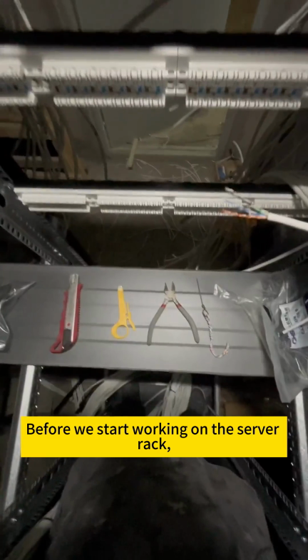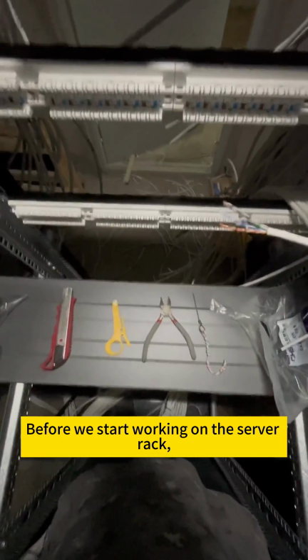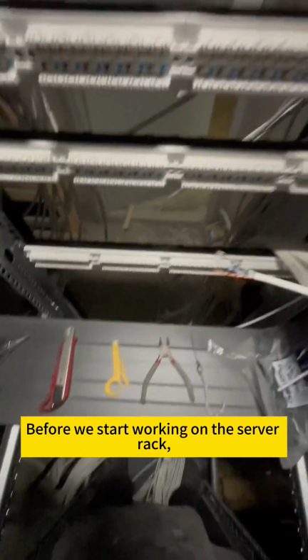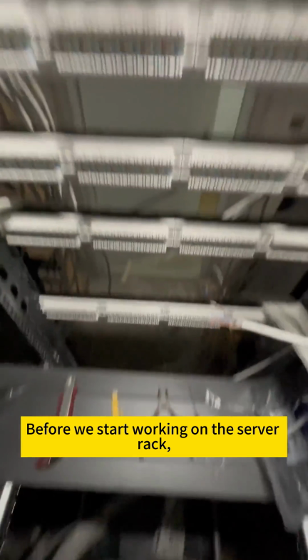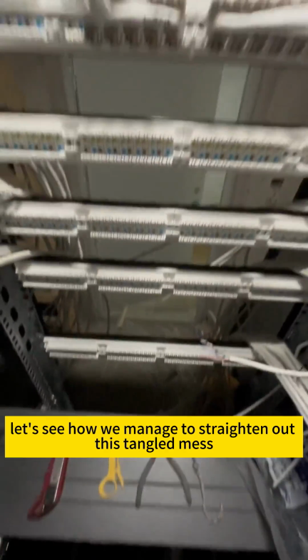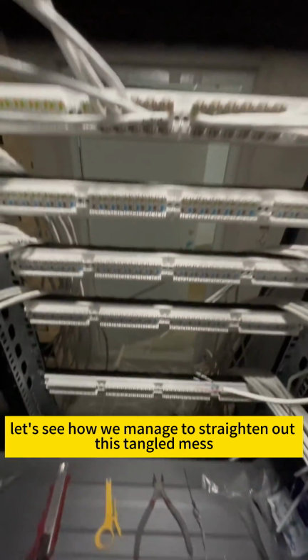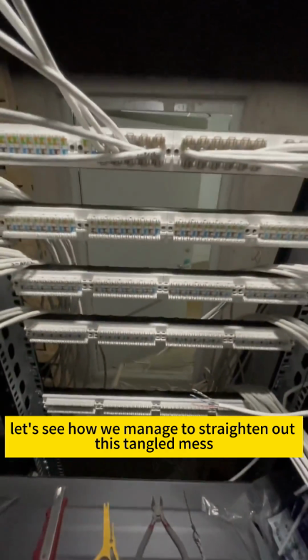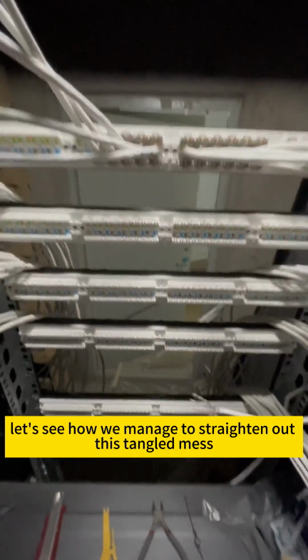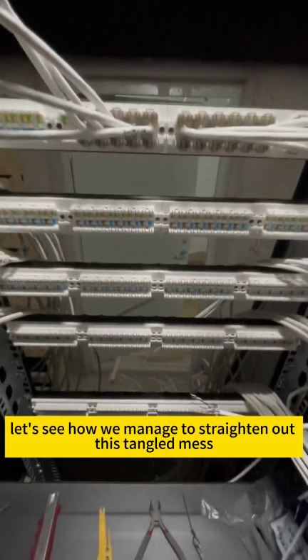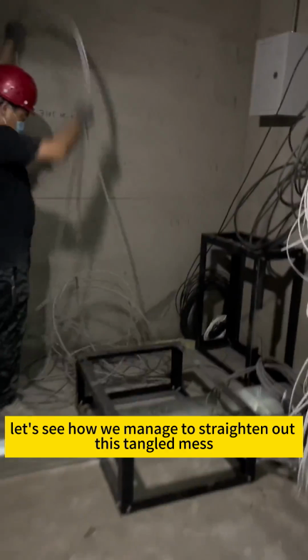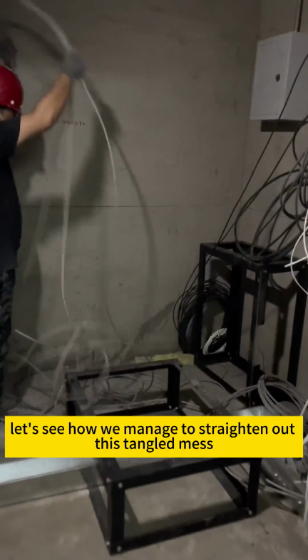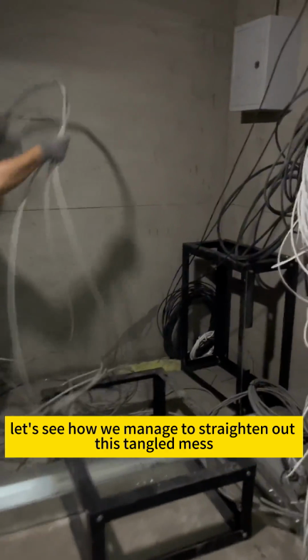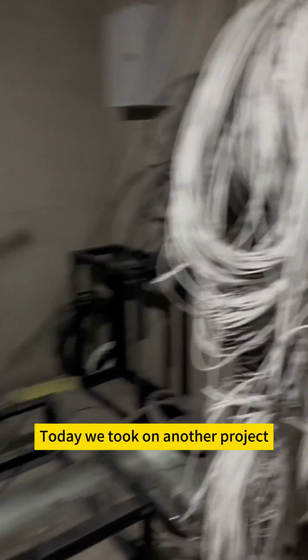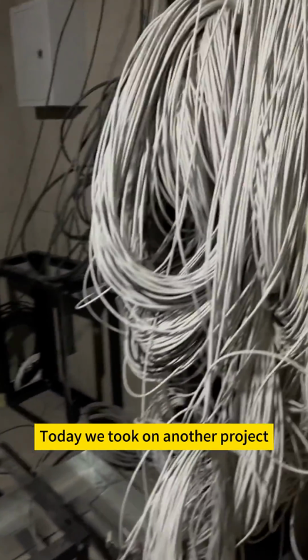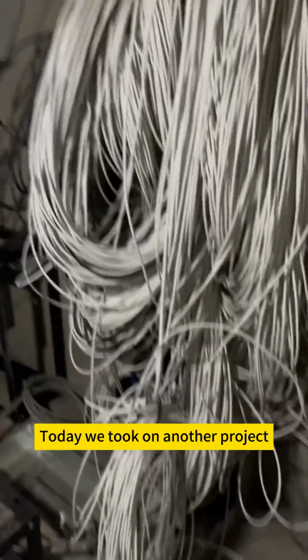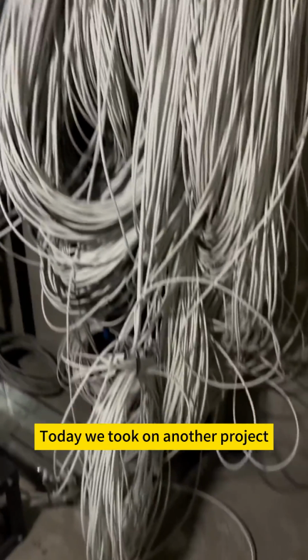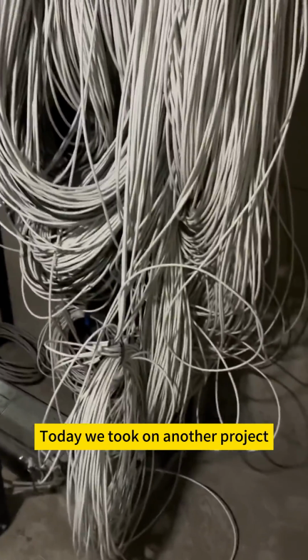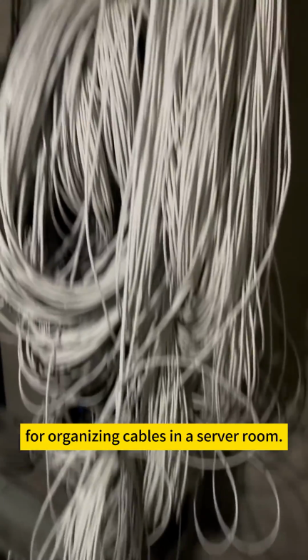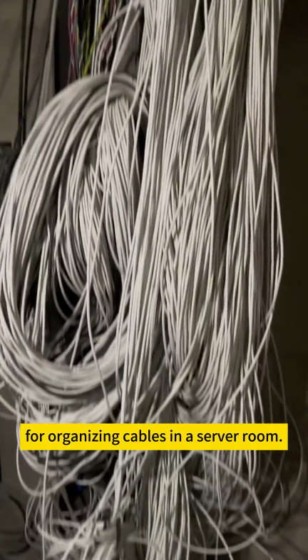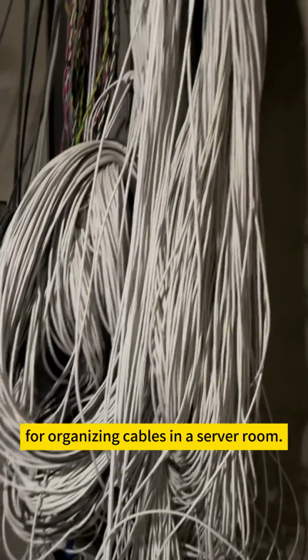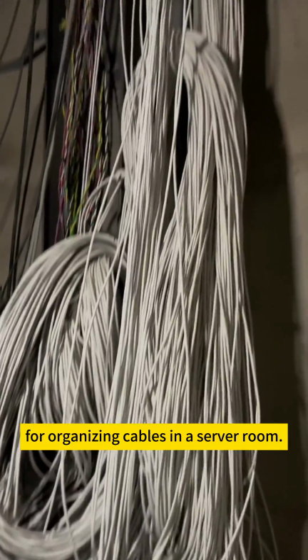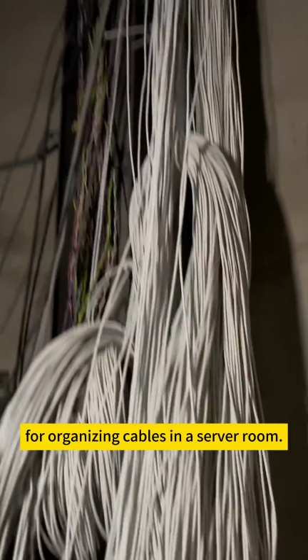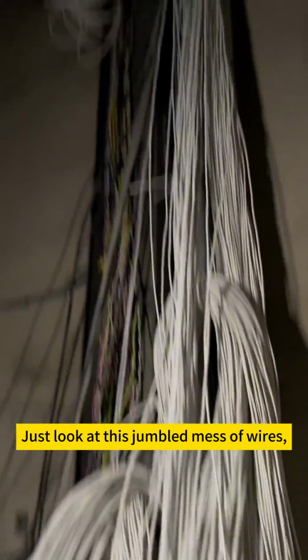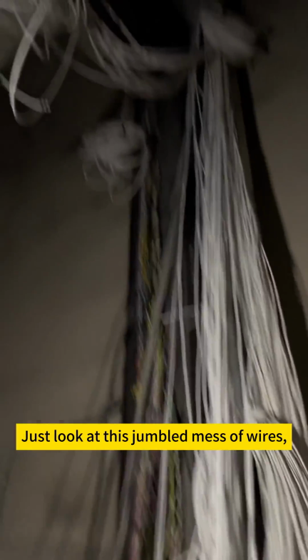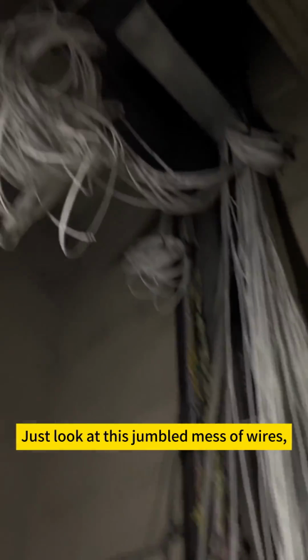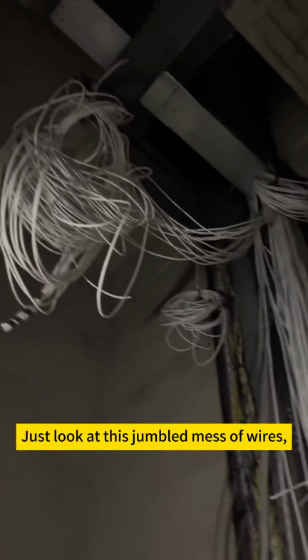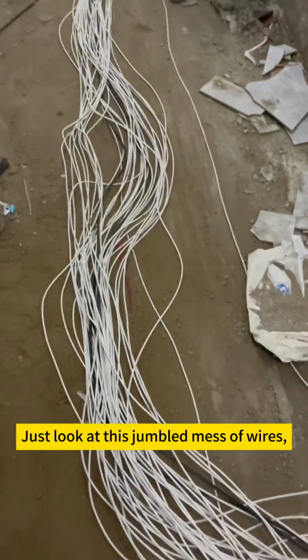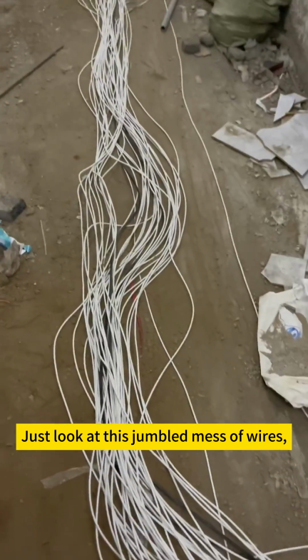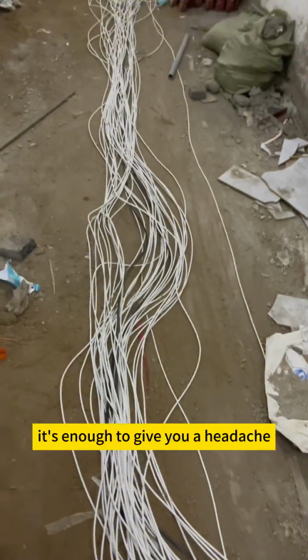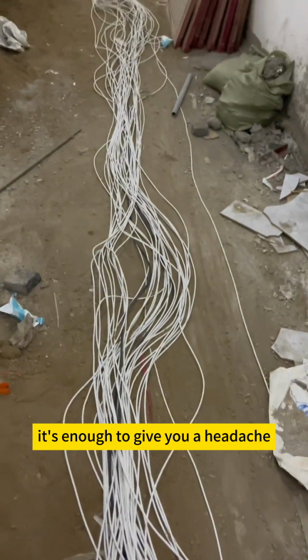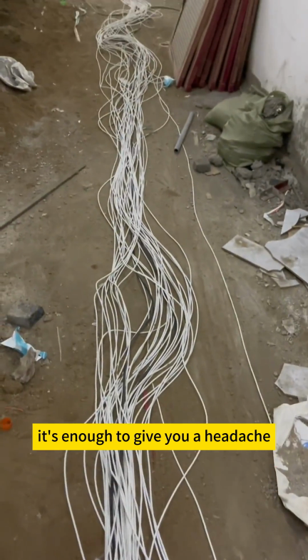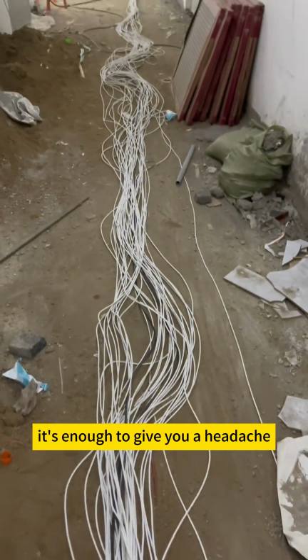Before we start working on the server rack, let's see how we manage to straighten out this tangled mess. Today we took on another project for organizing cables in a server room. Just look at this jumbled mess of wires — it's enough to give you a headache.